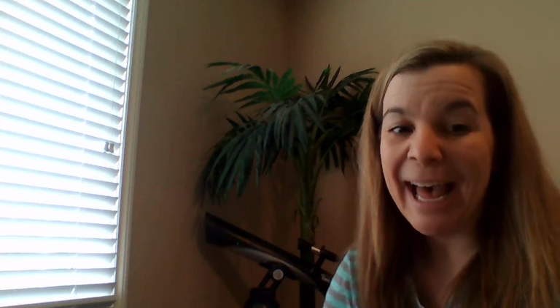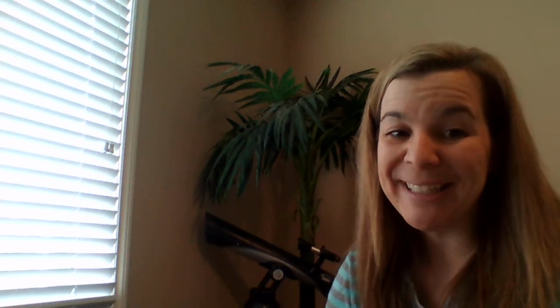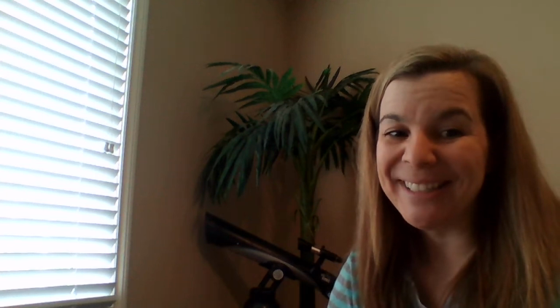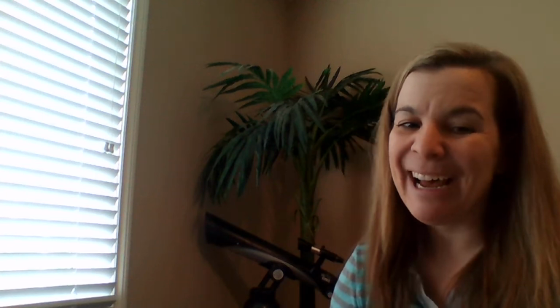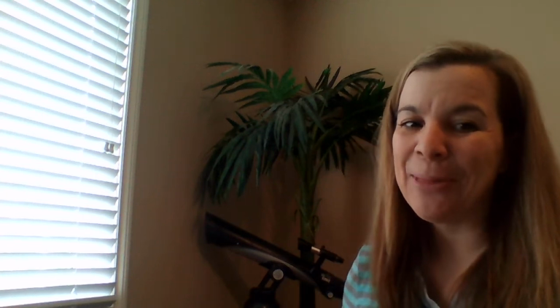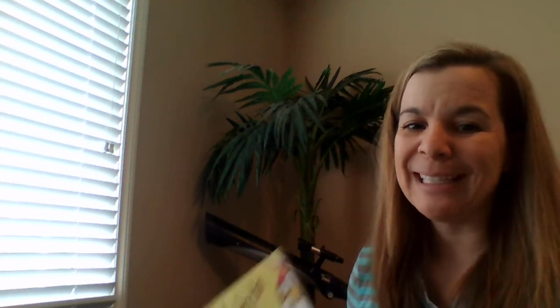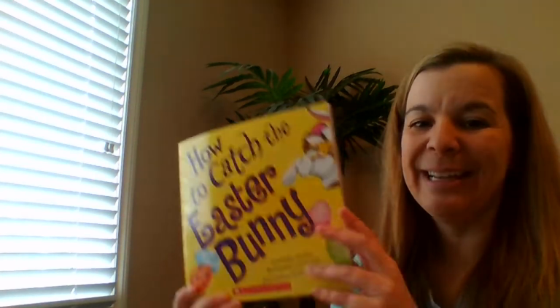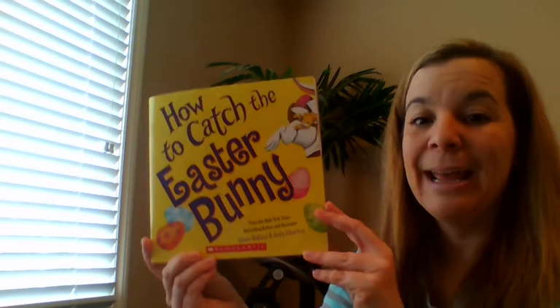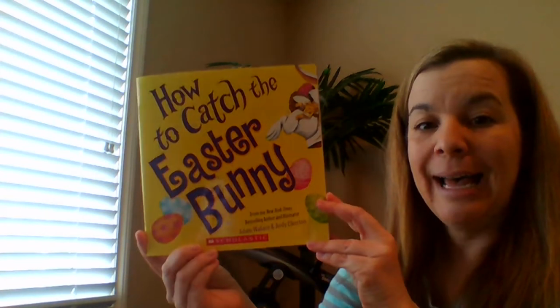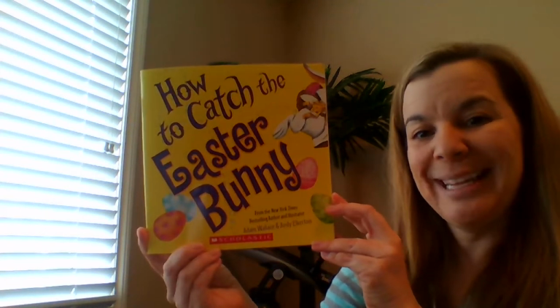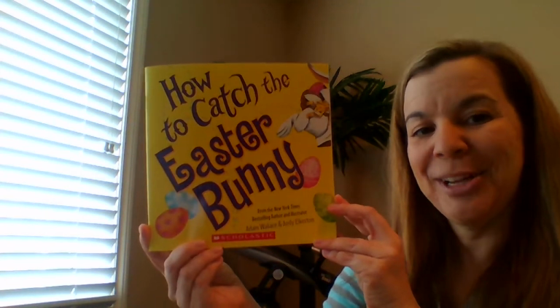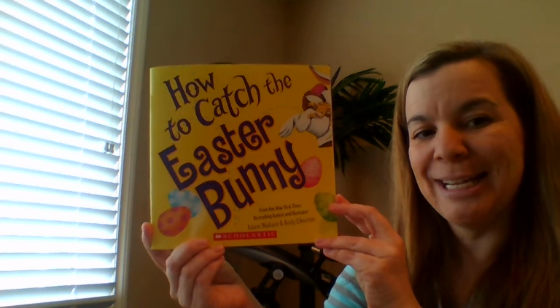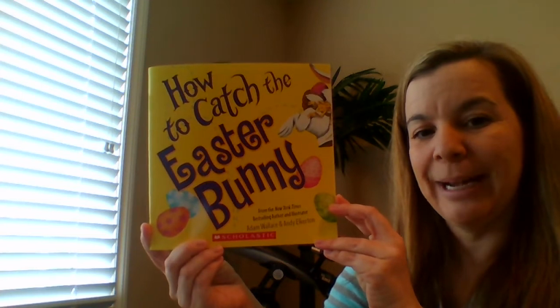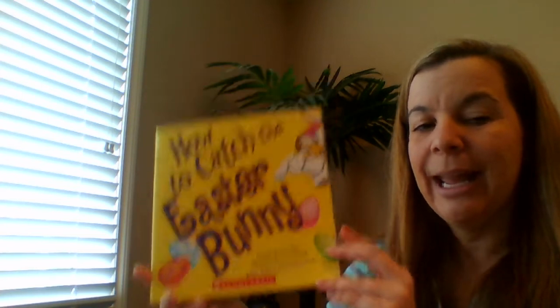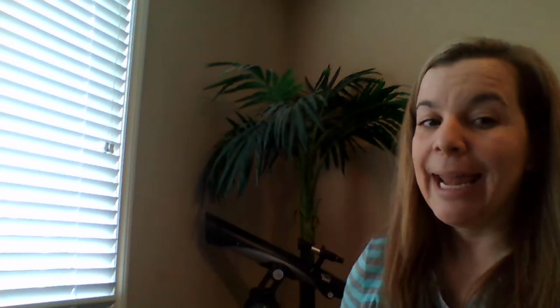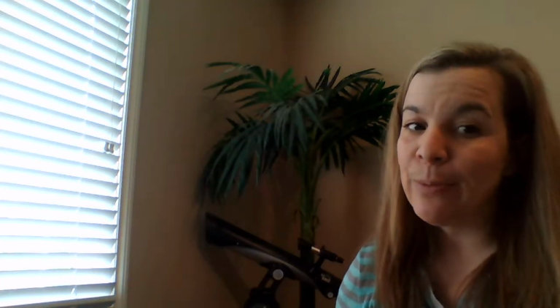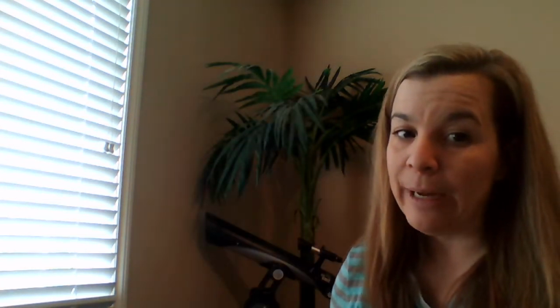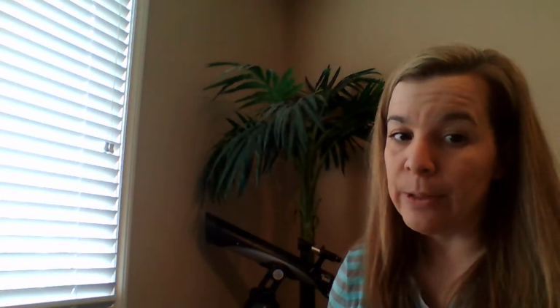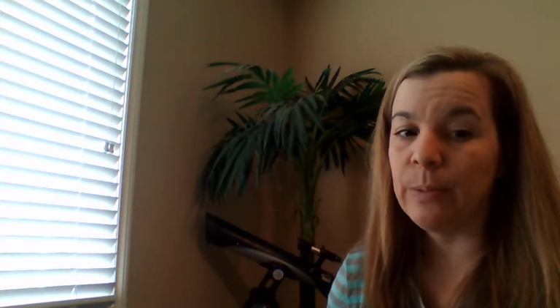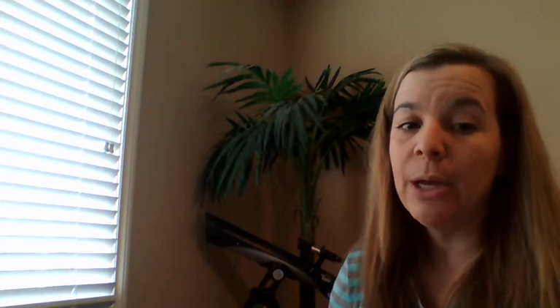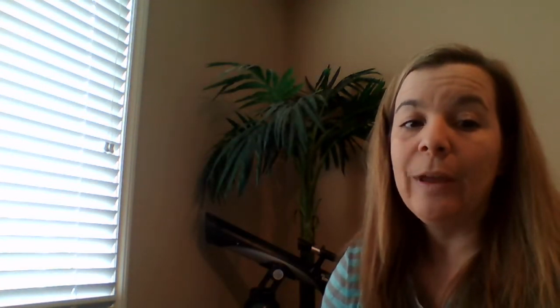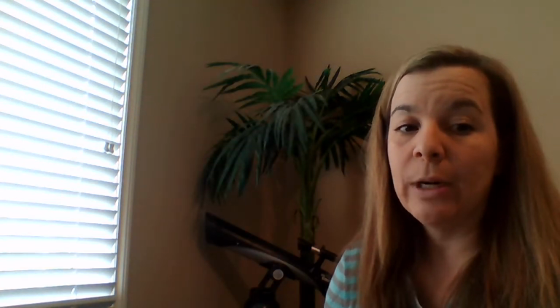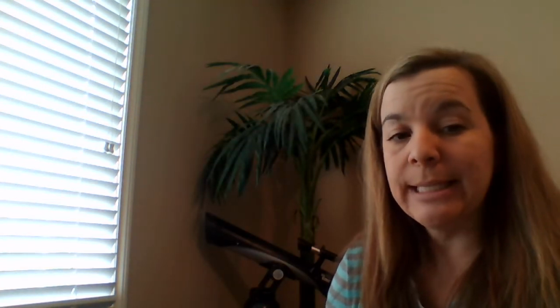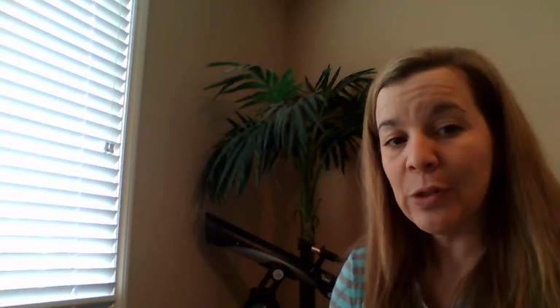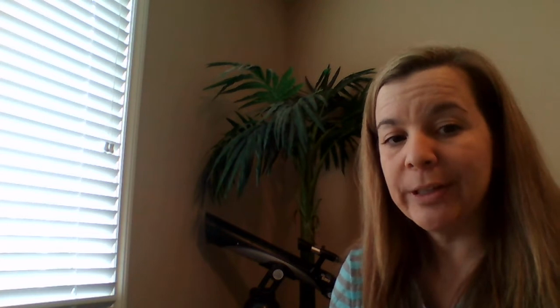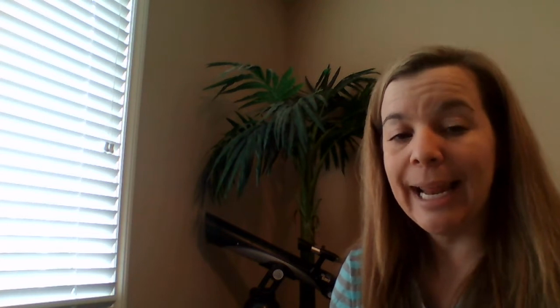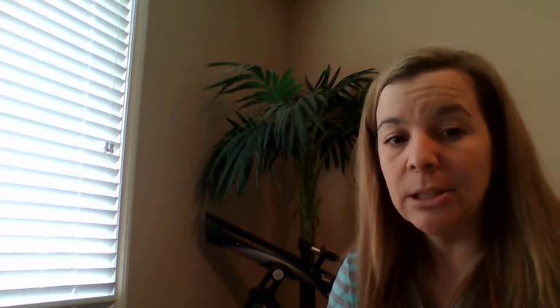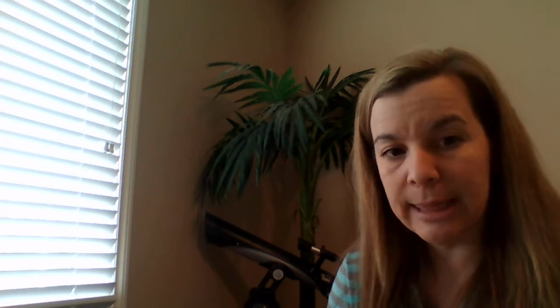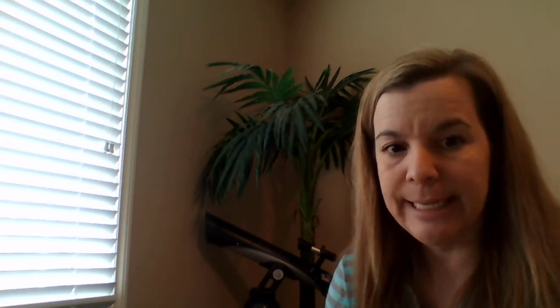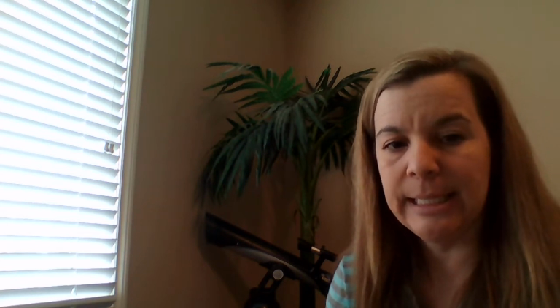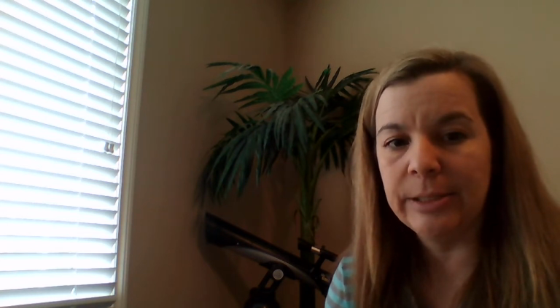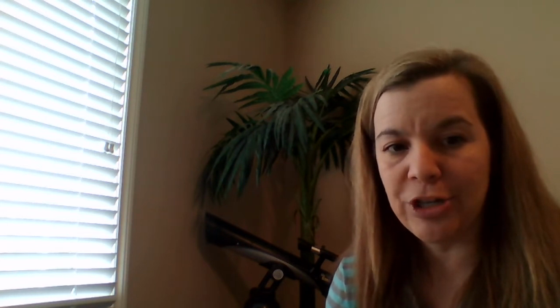Hi boys and girls, I'm here with our next book today, How to Catch the Easter Bunny. And as we've been reading the books this week, we've been working on listening to the words and looking at the details in the illustrations.